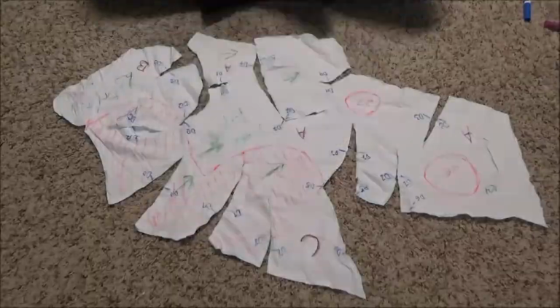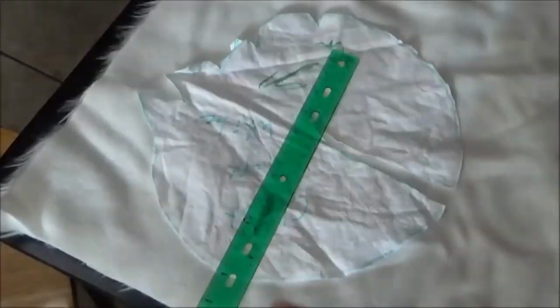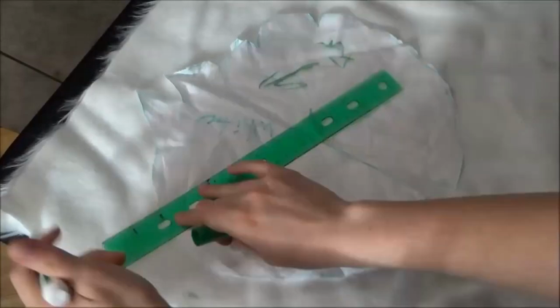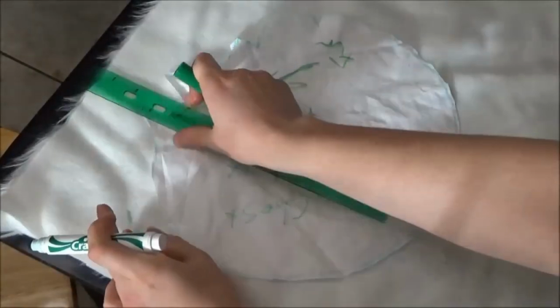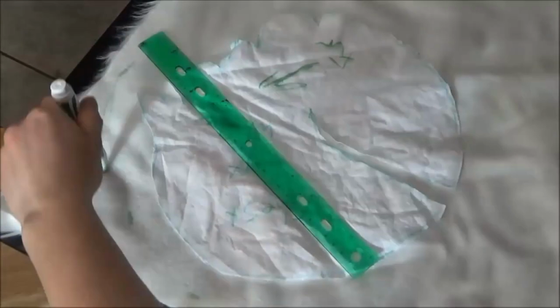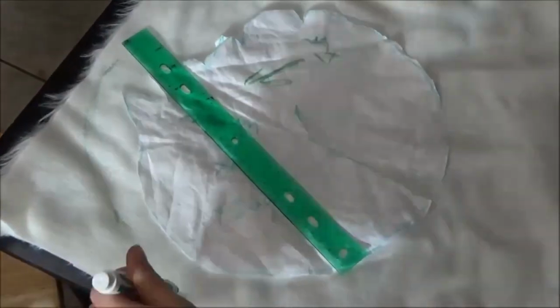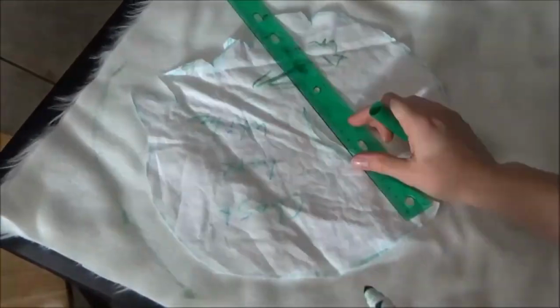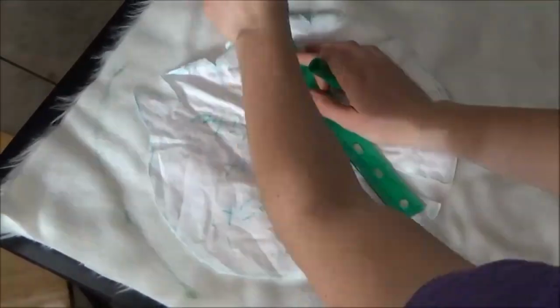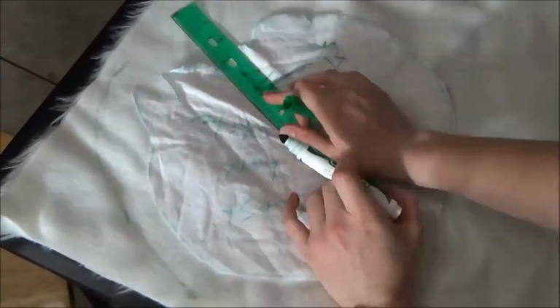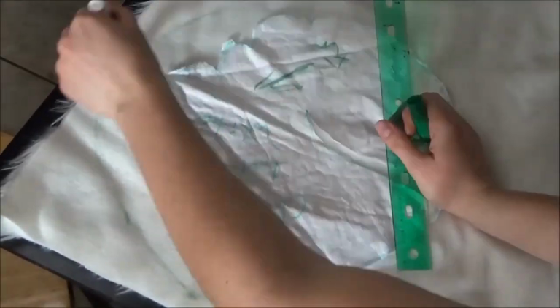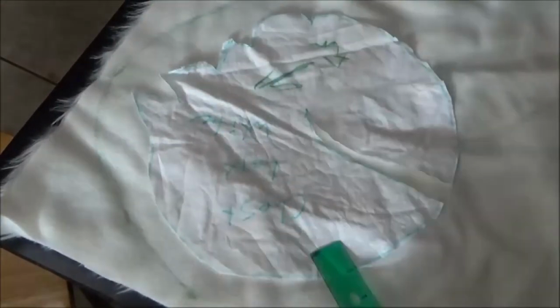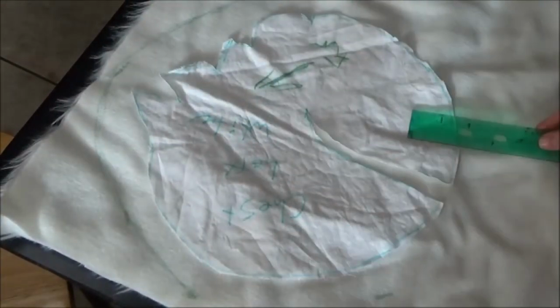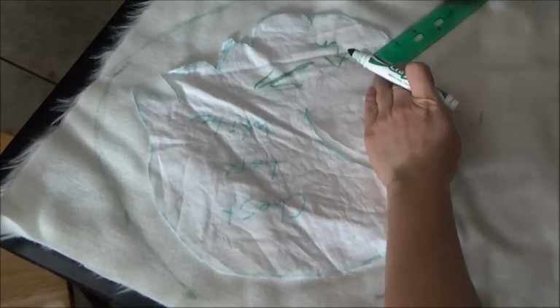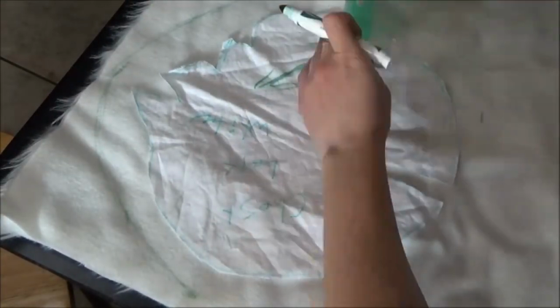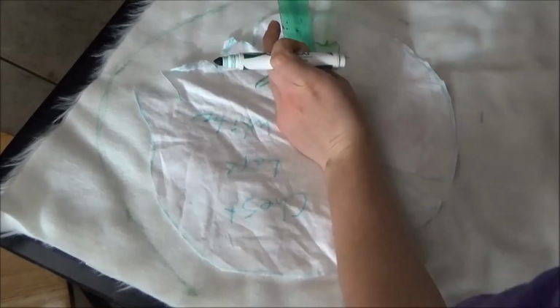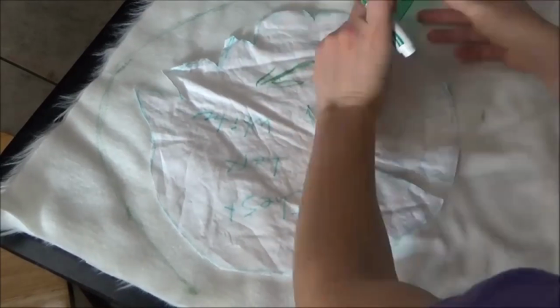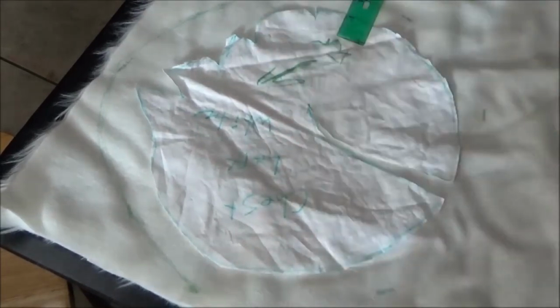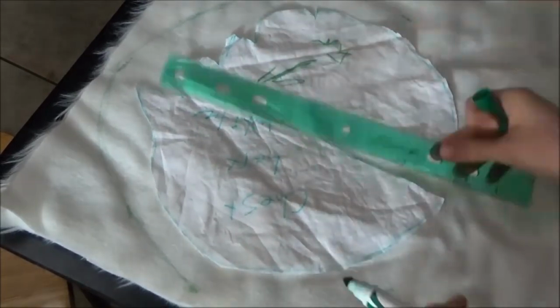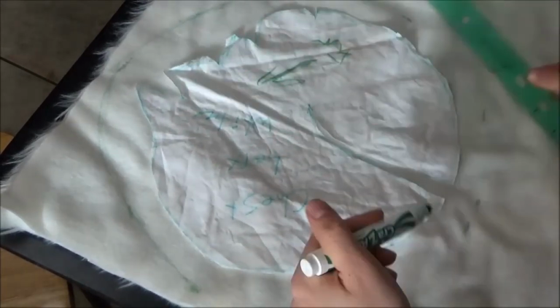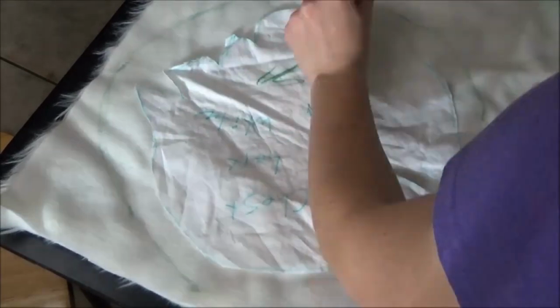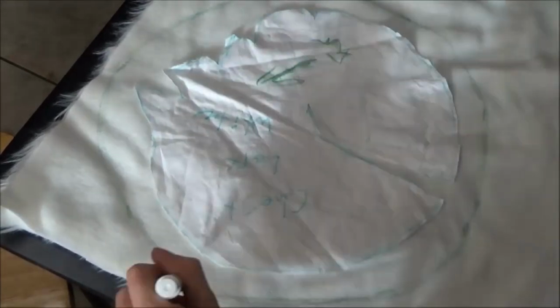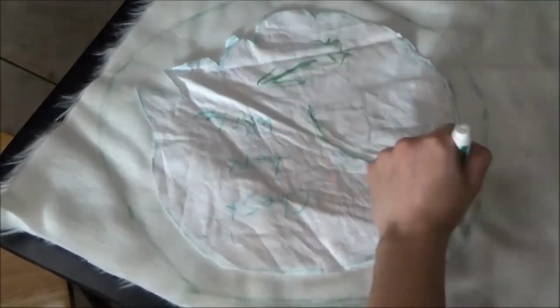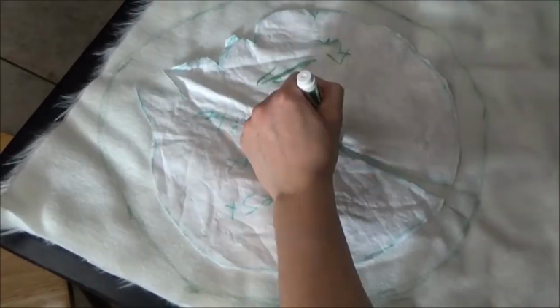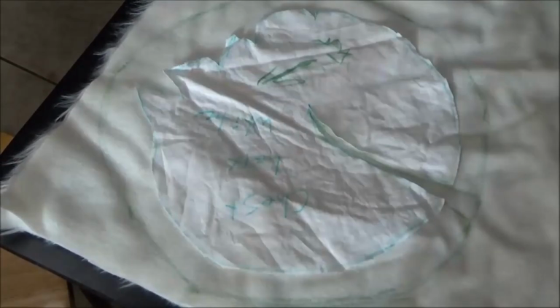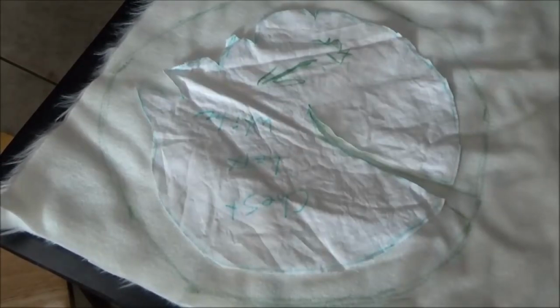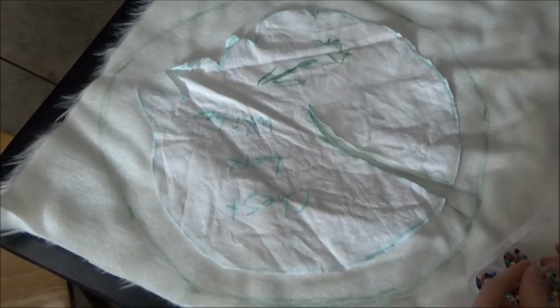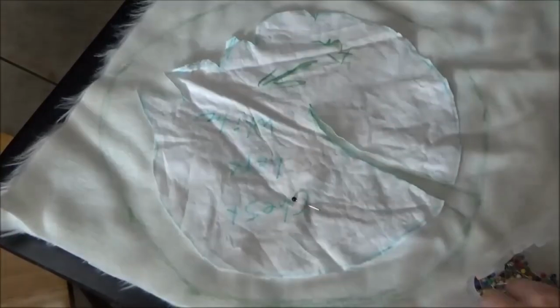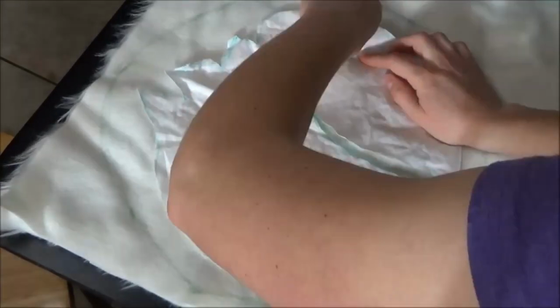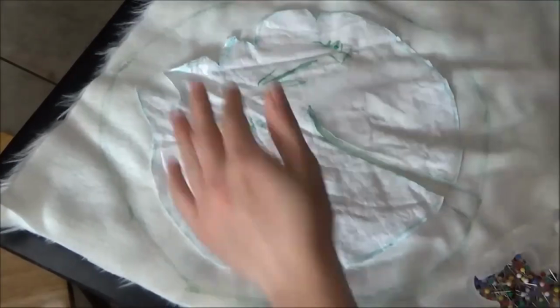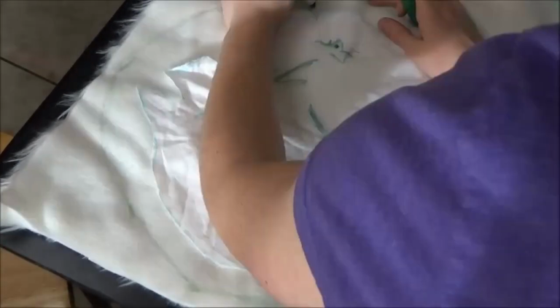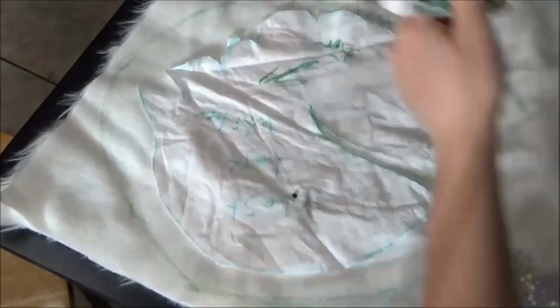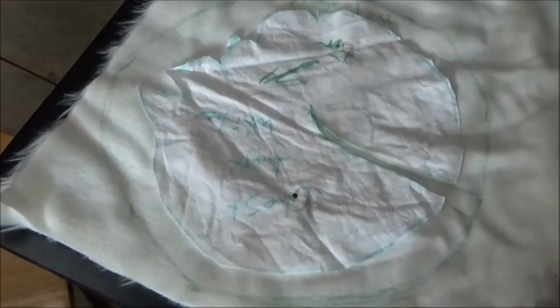Finally, to trace everything onto fur. I gave myself about an inch worth of seam allowance because I knew all the pieces would end up shrinking, since the bedsheet fabric is stretchy and the fake fur is not.